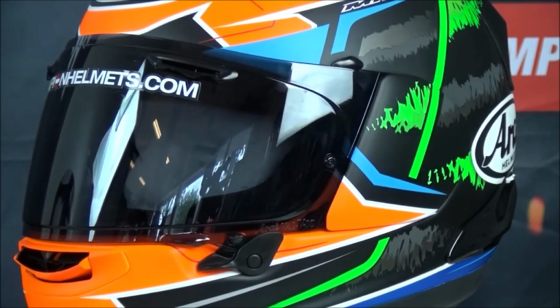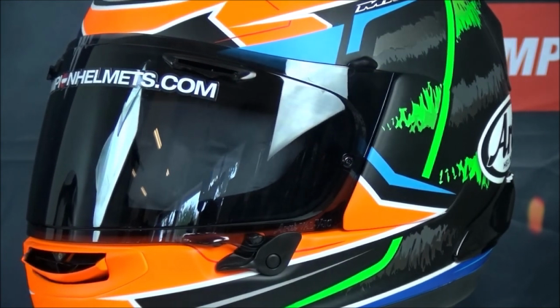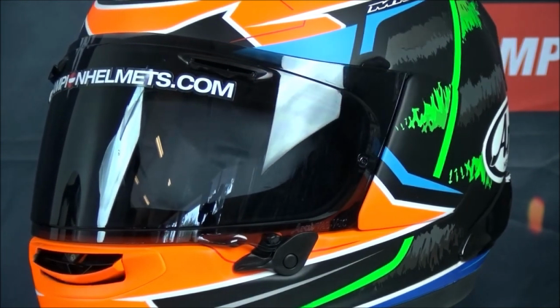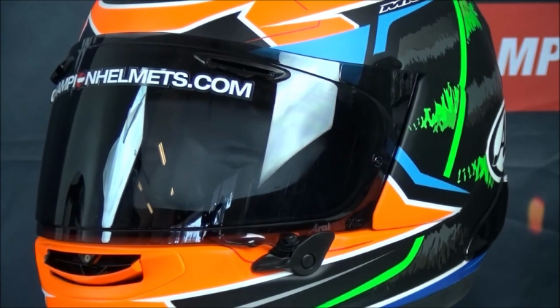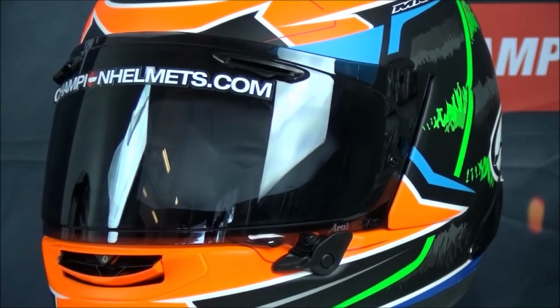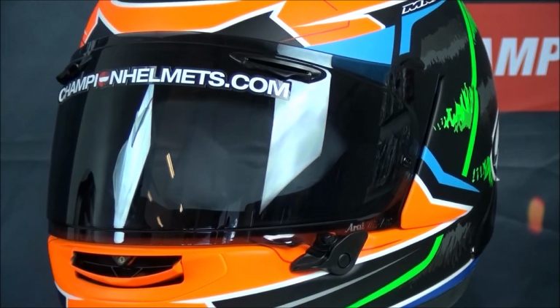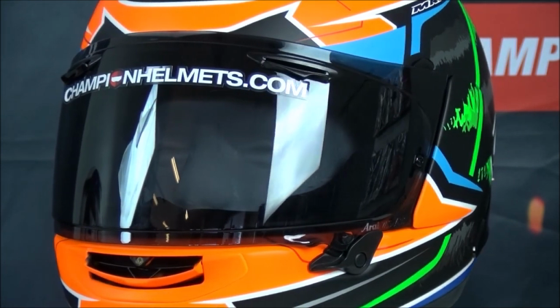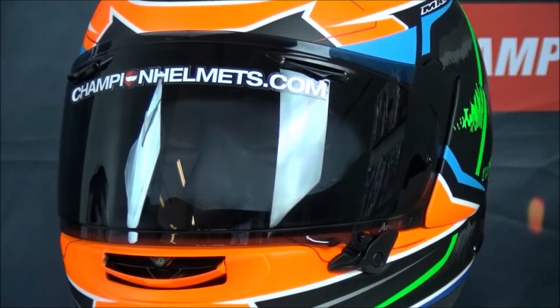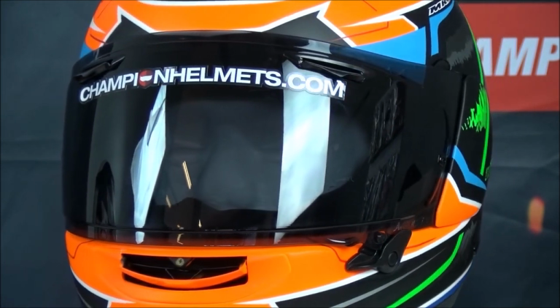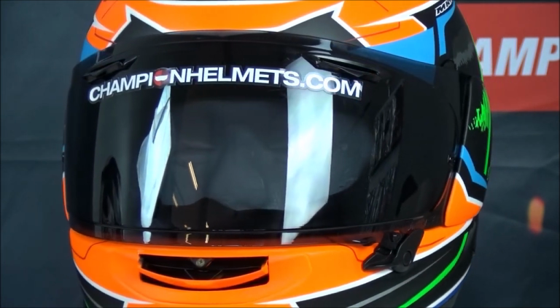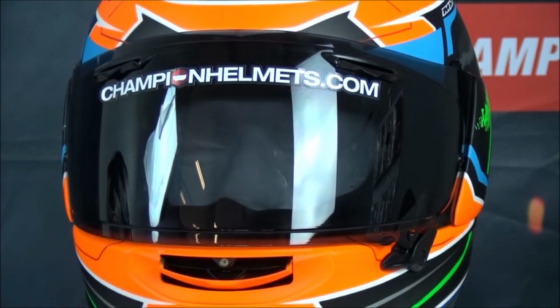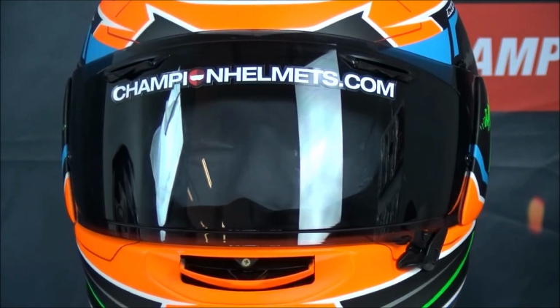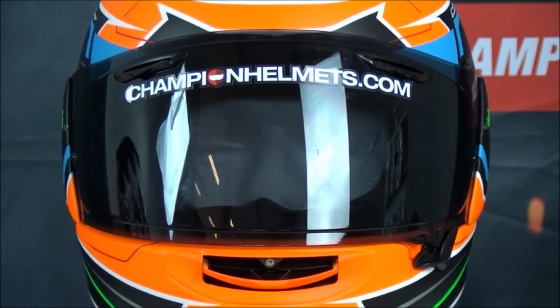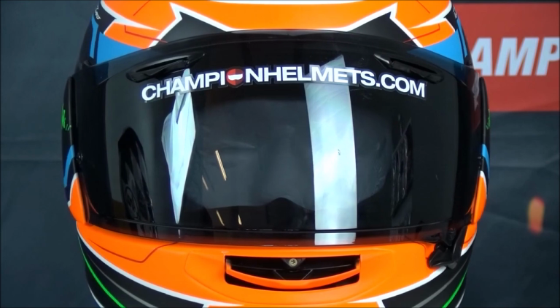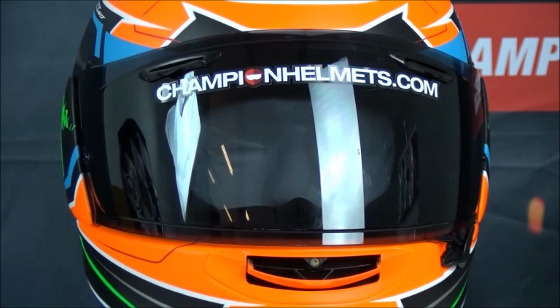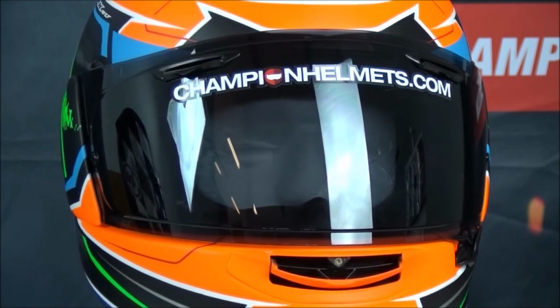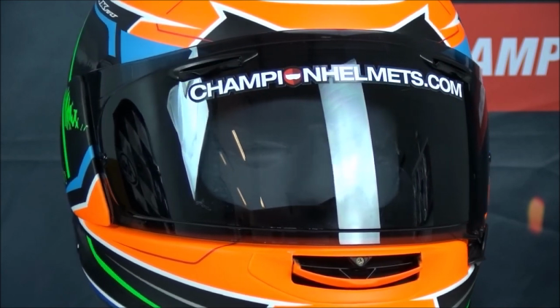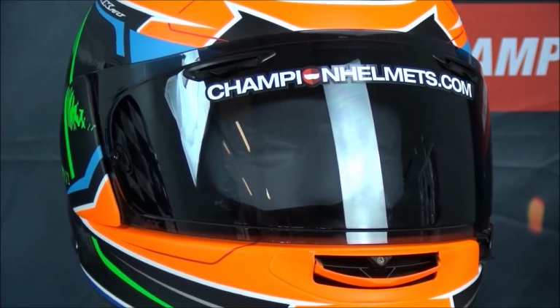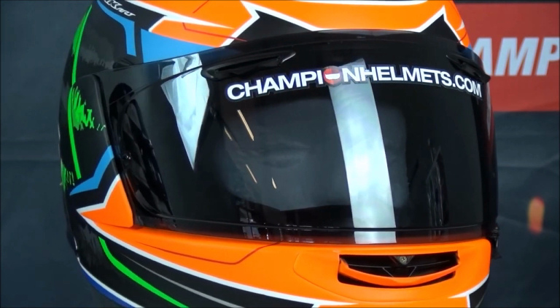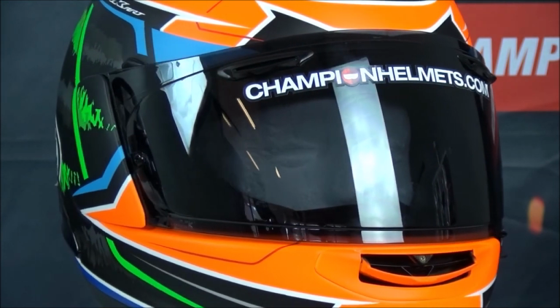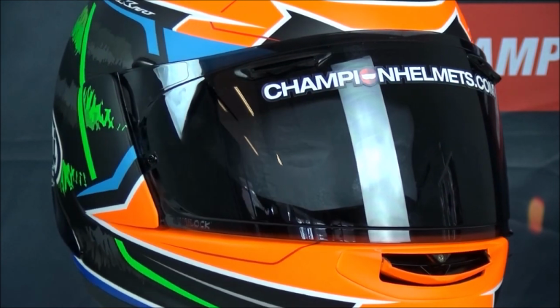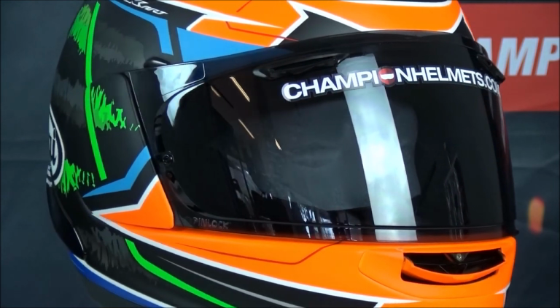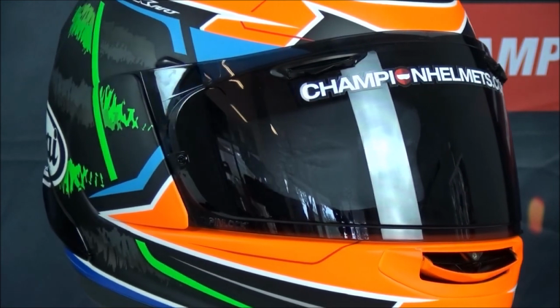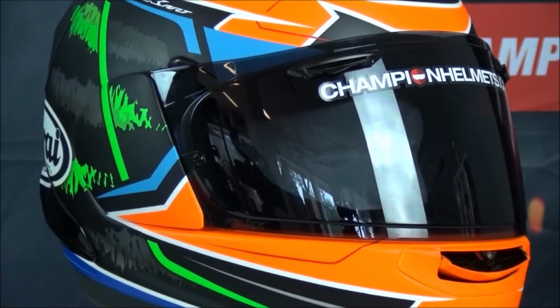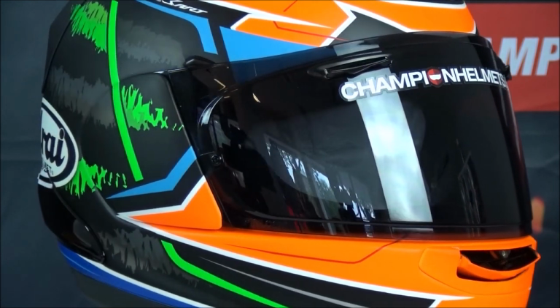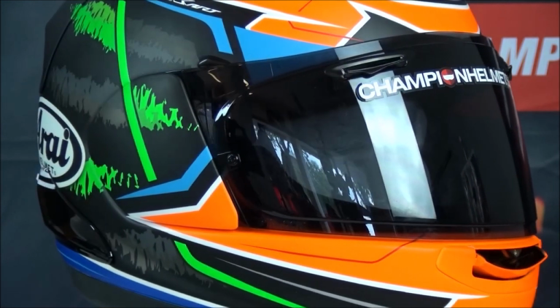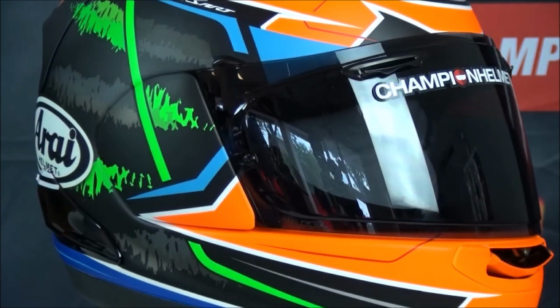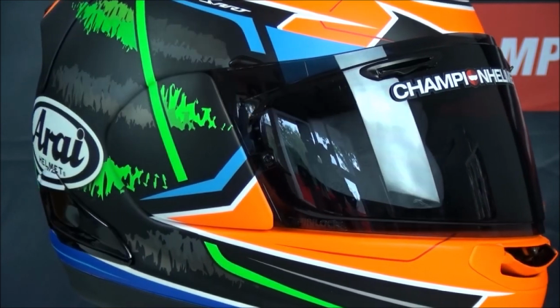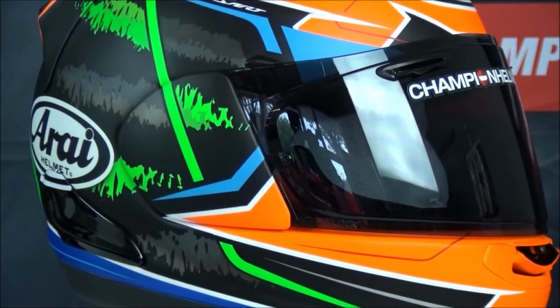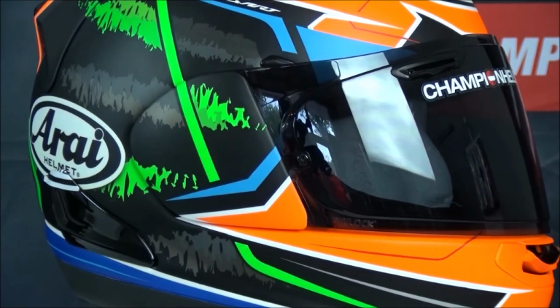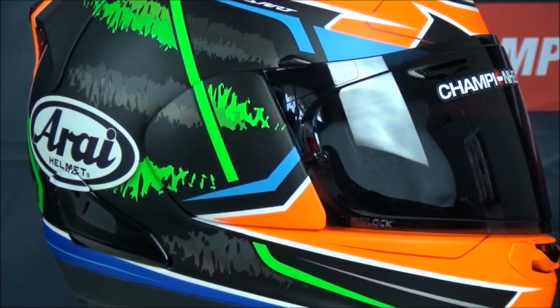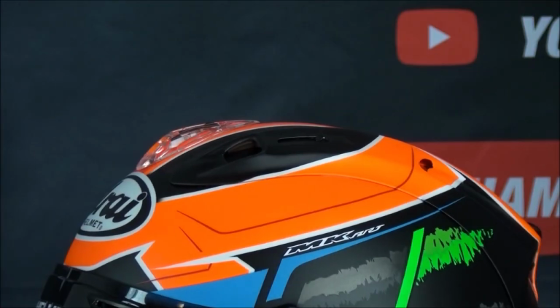The visor of the RX-7V comes with Arai's variable access system, which lets the visor pivot when moved. This creates a strong seal and offers a large field of vision.